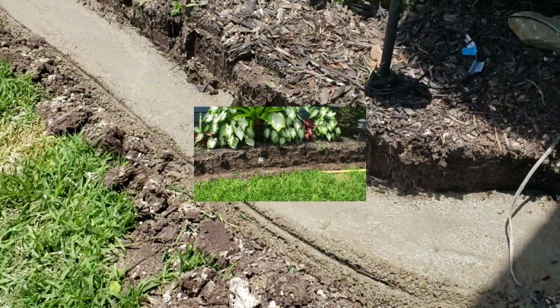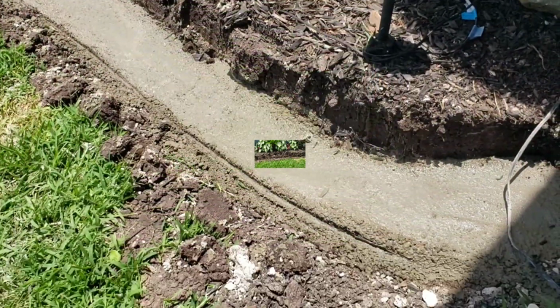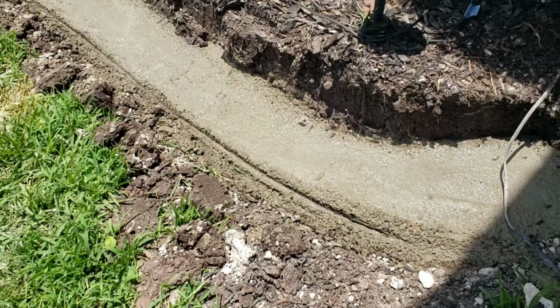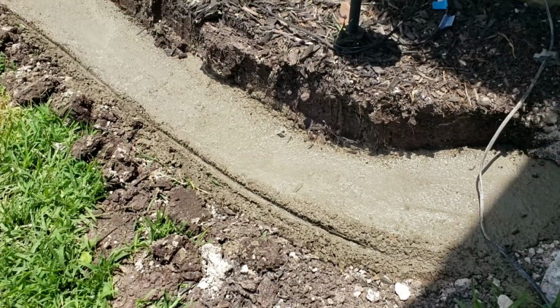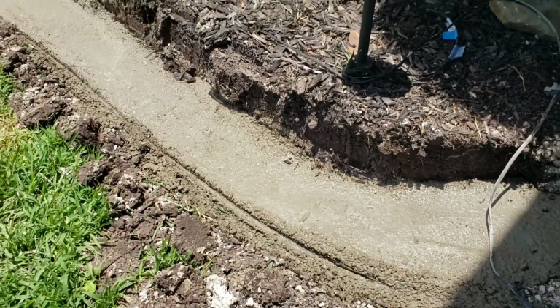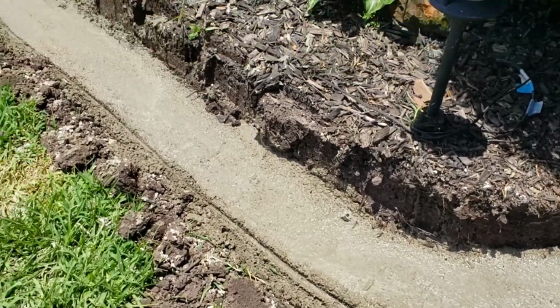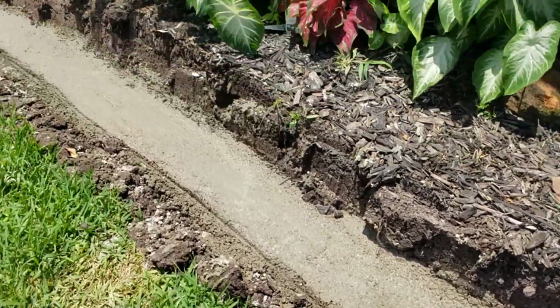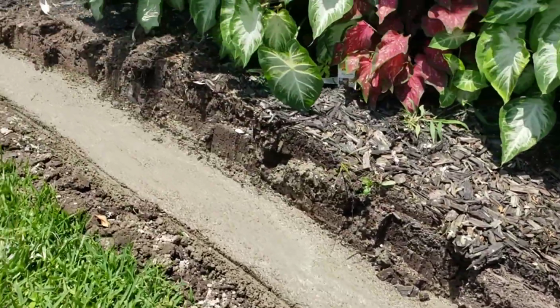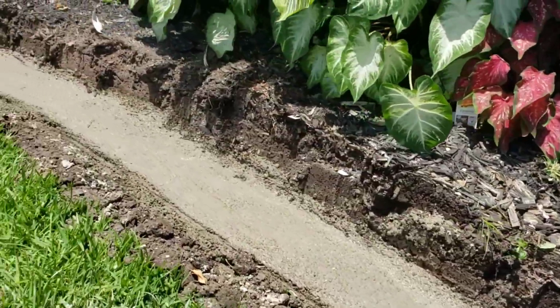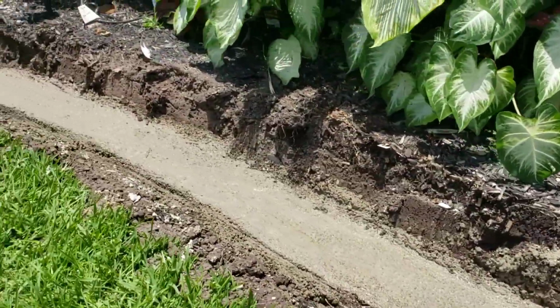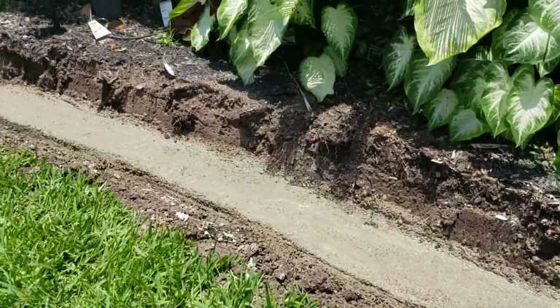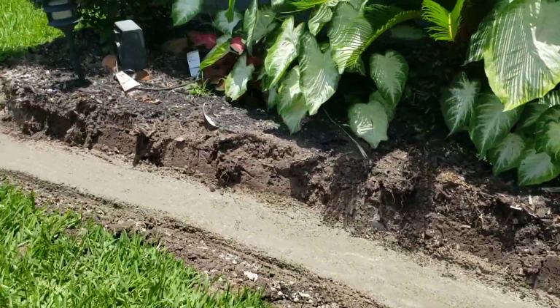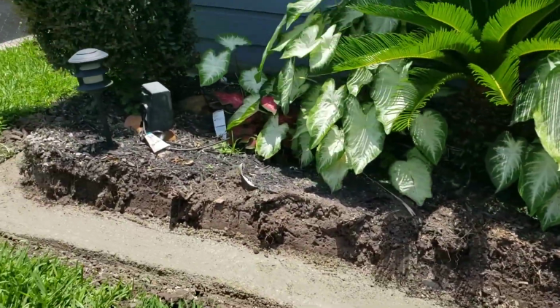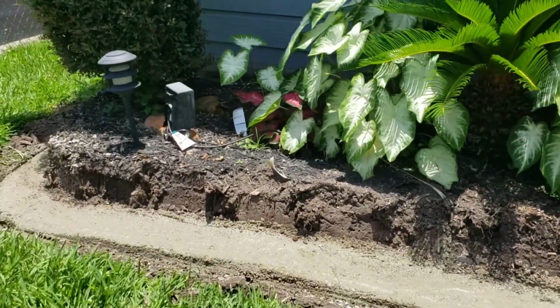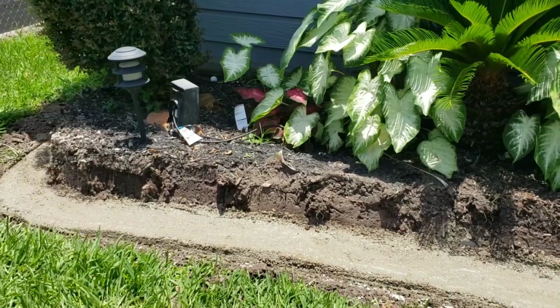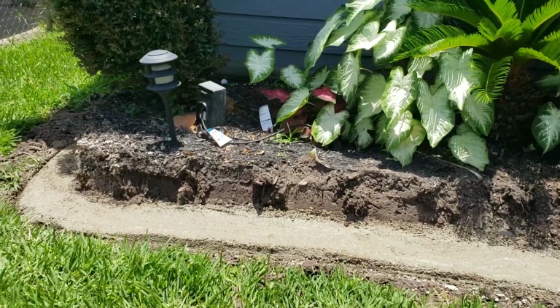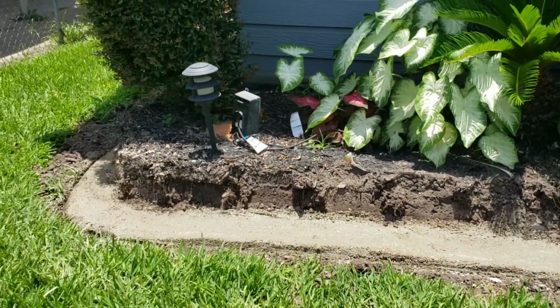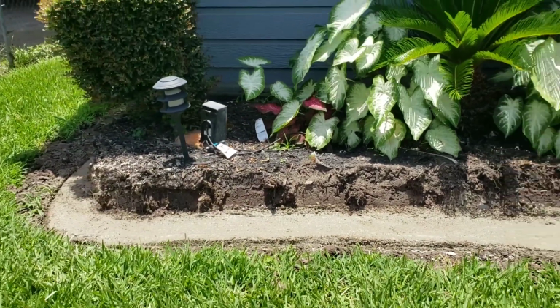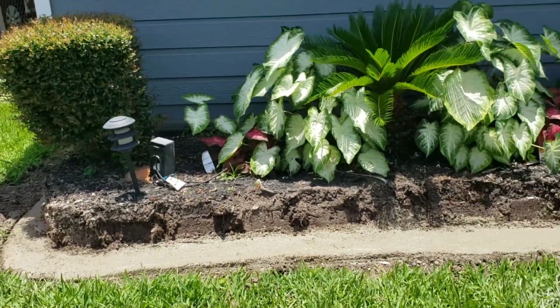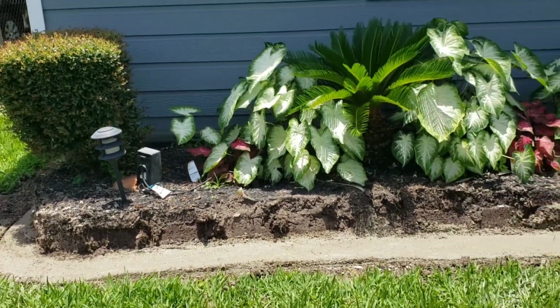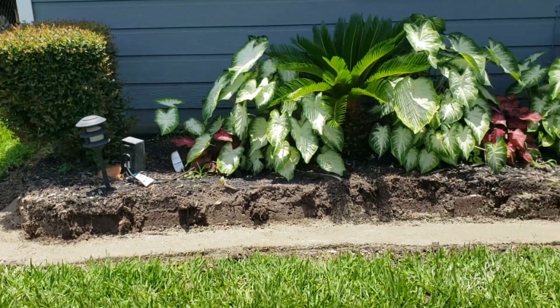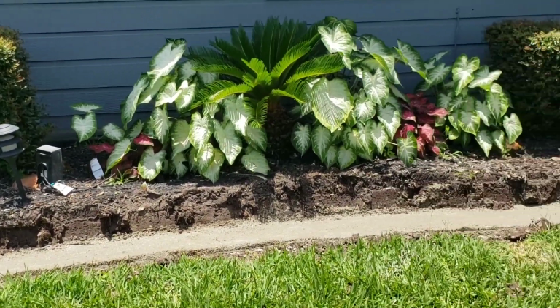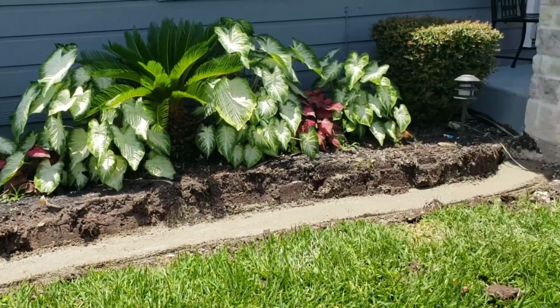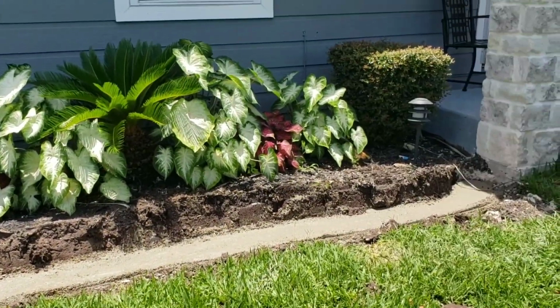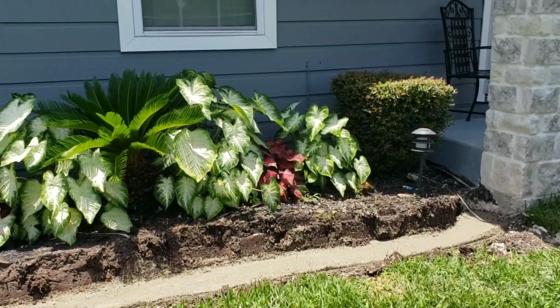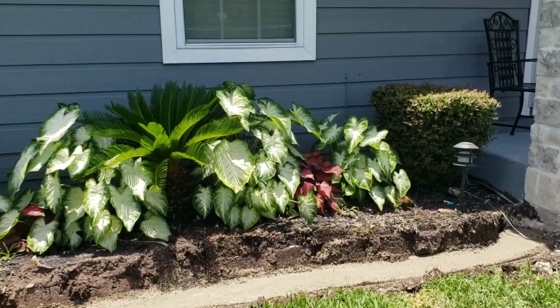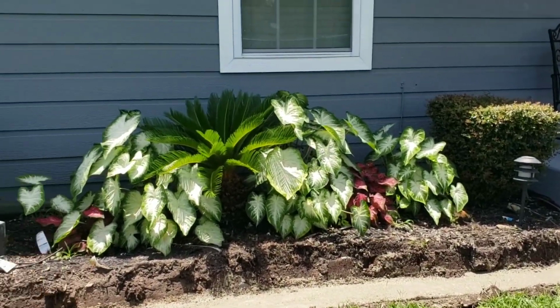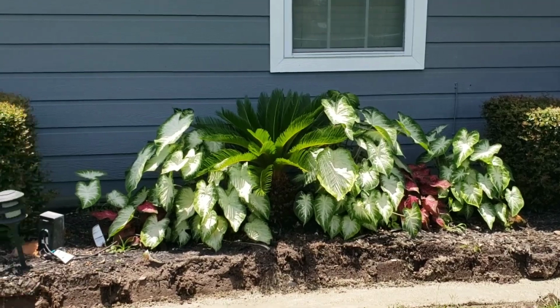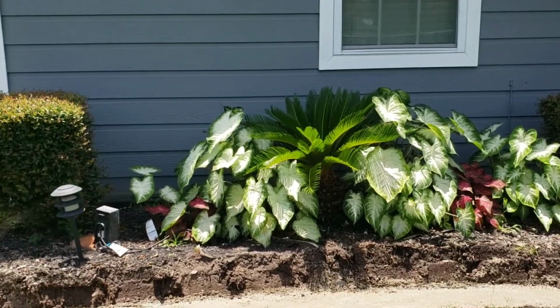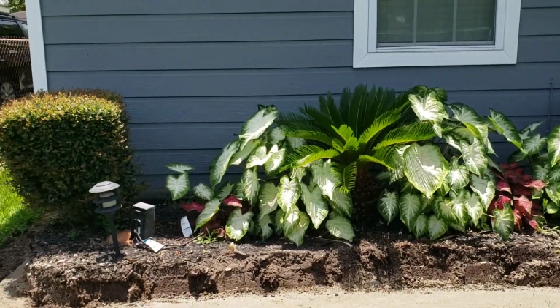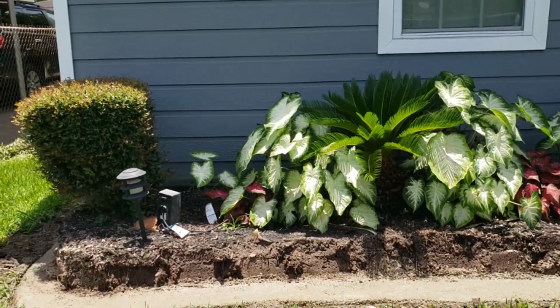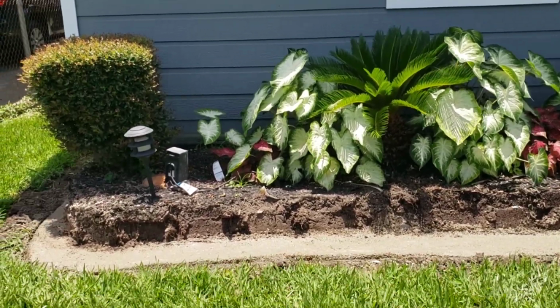Now that the foundation has been poured, we're going to let that dry and then he's going to start adding the stone to the bed.